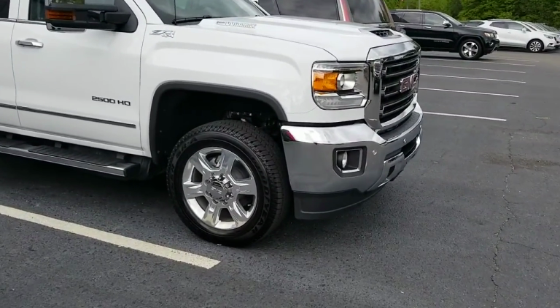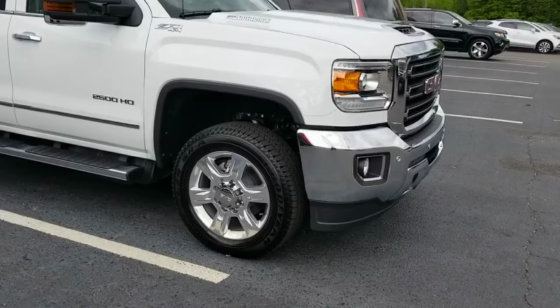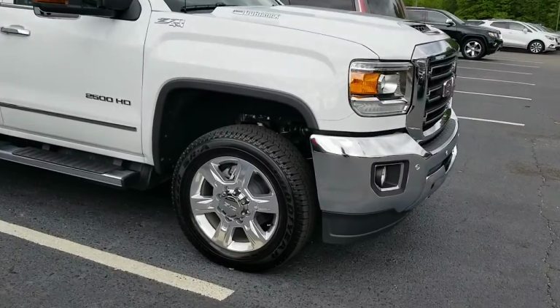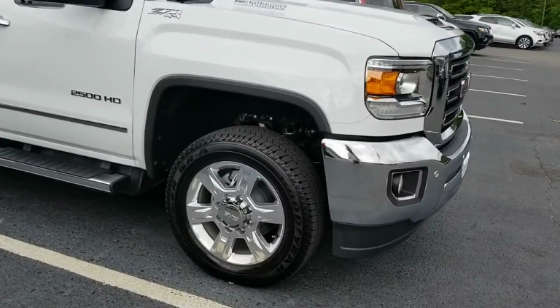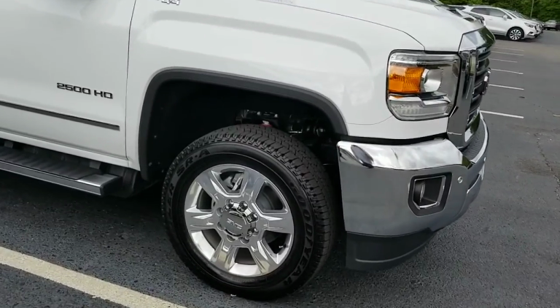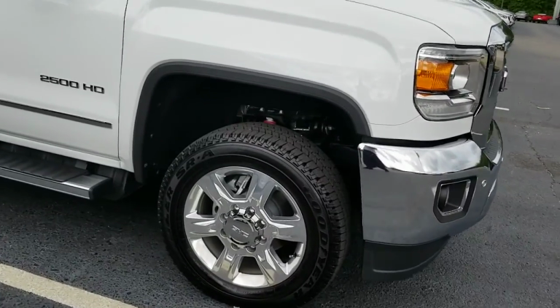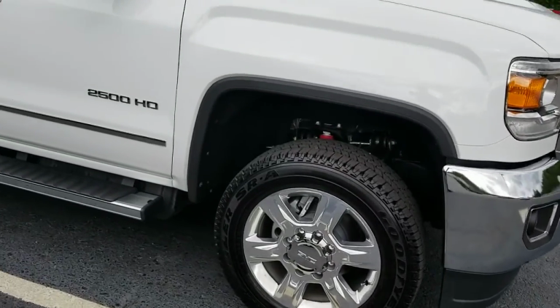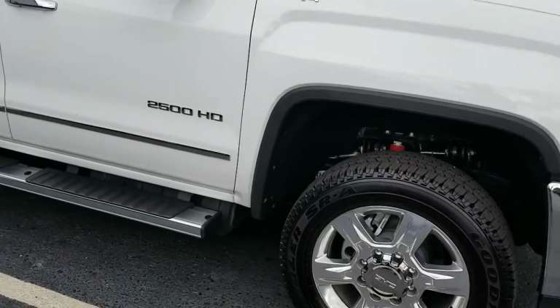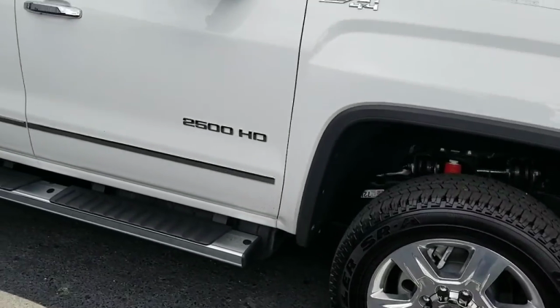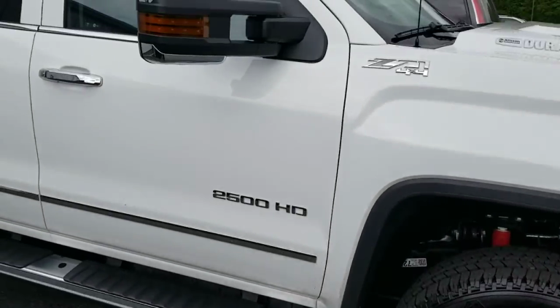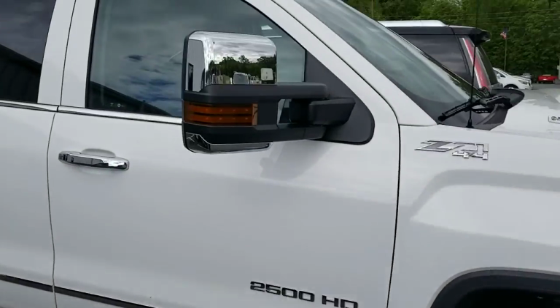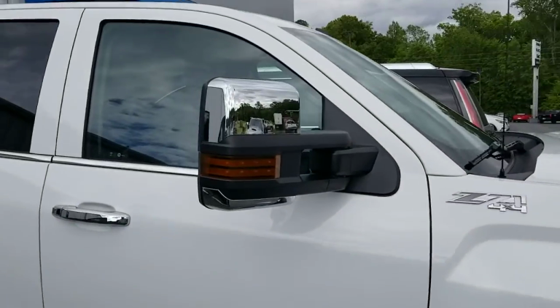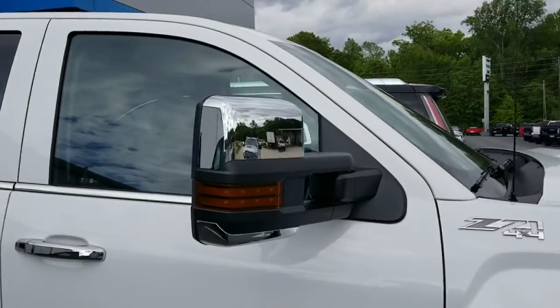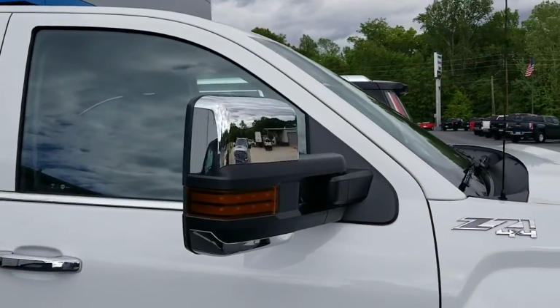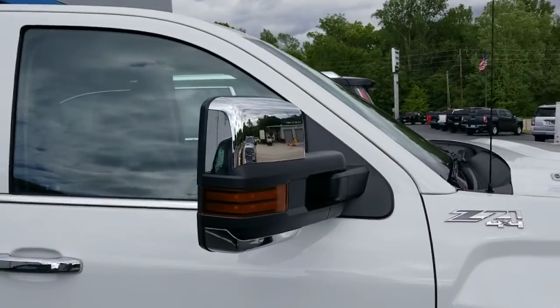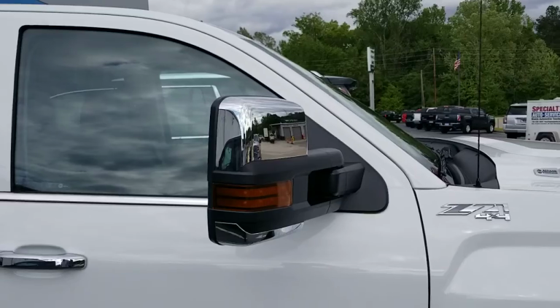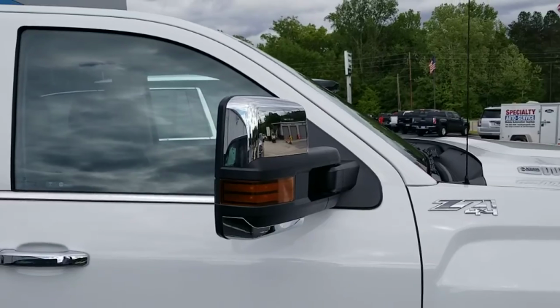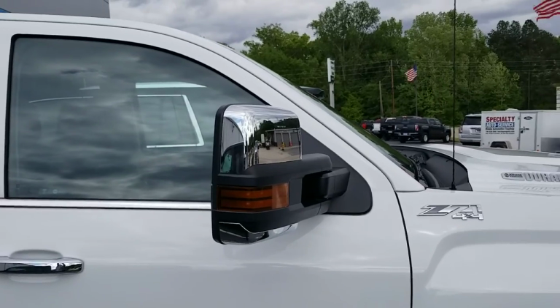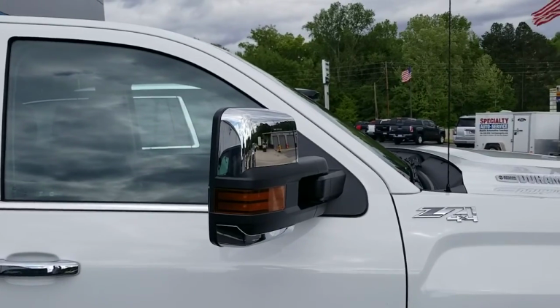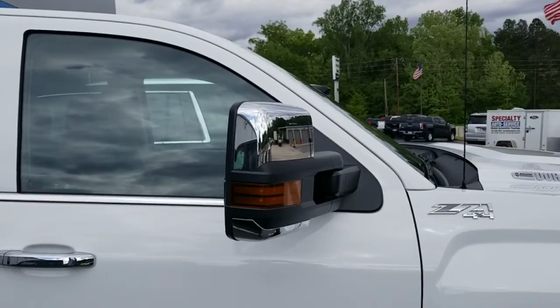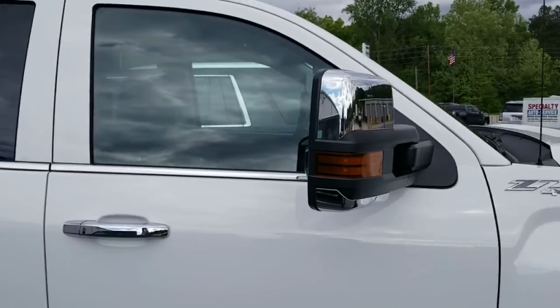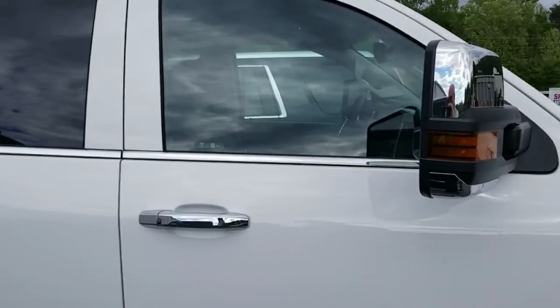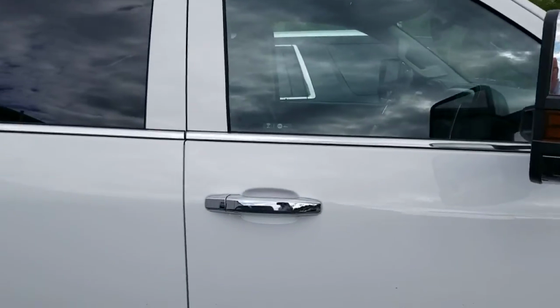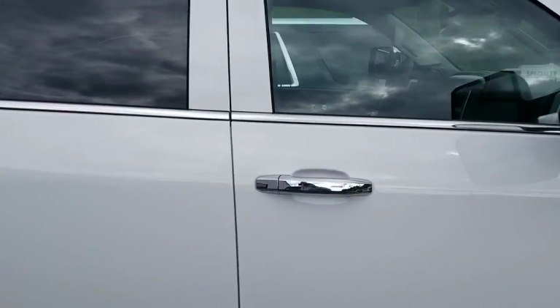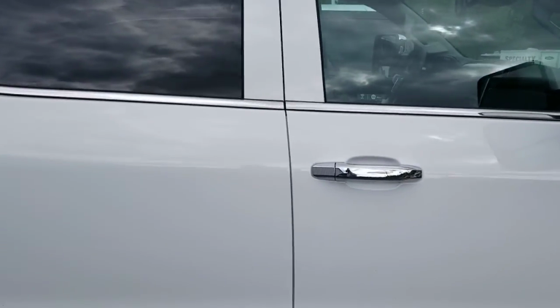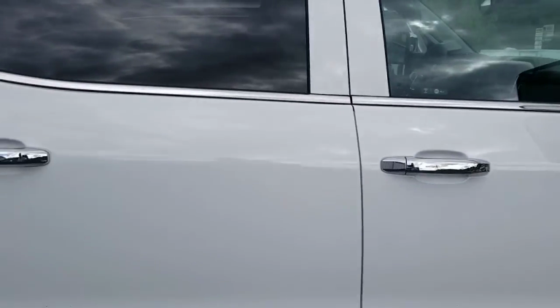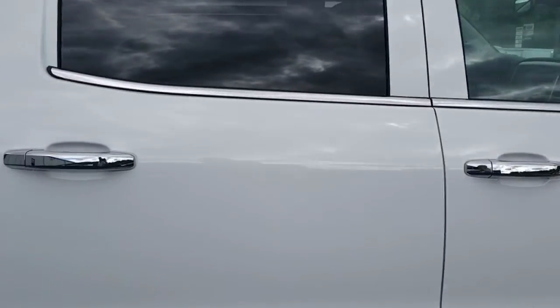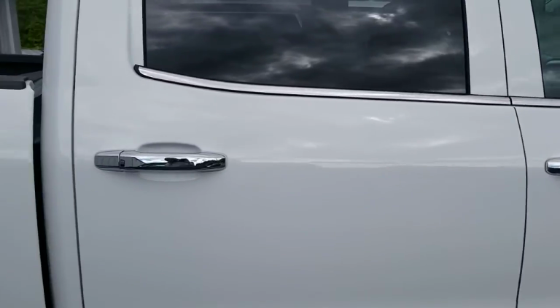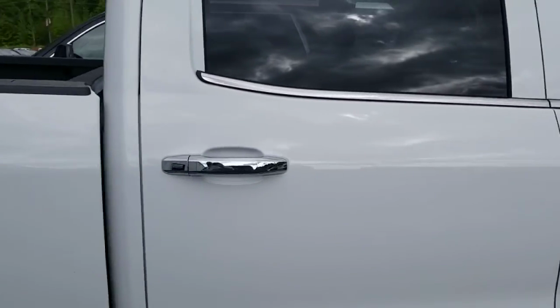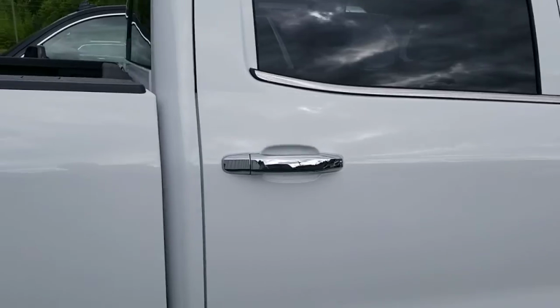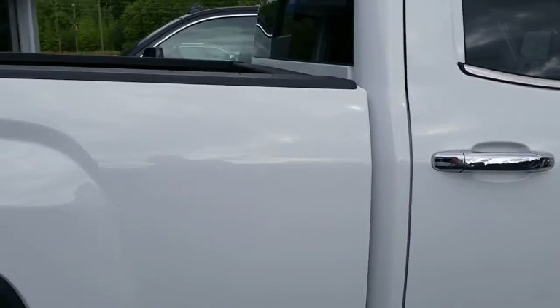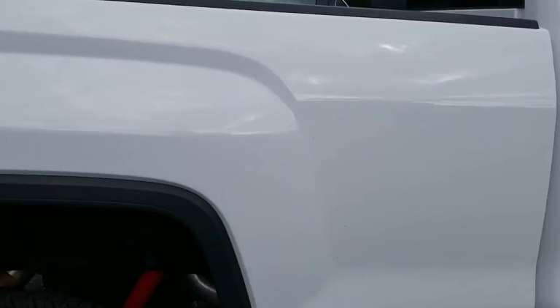20-inch chrome wheels, chrome step-up bumpers, power folding power trailering mirrors, and of course it has the matching chrome door handles as well.